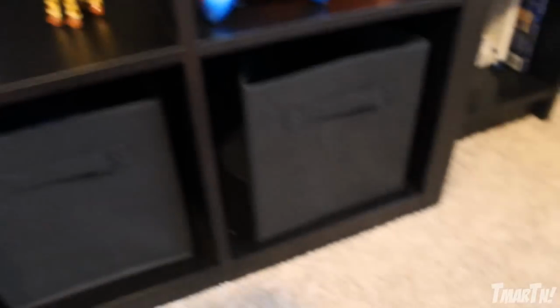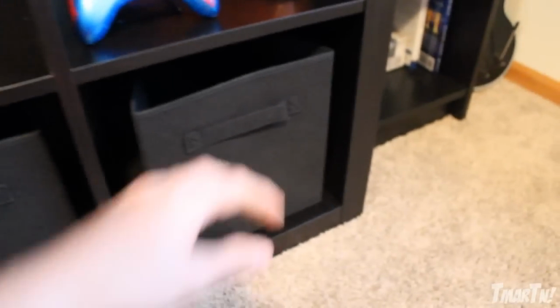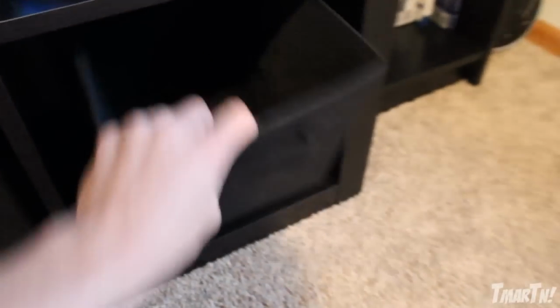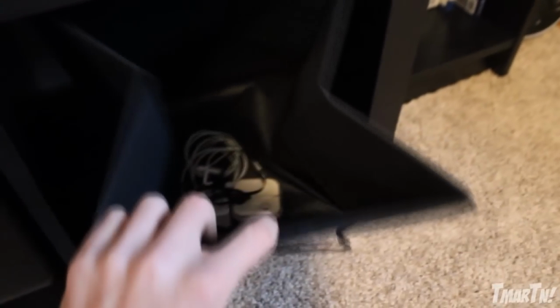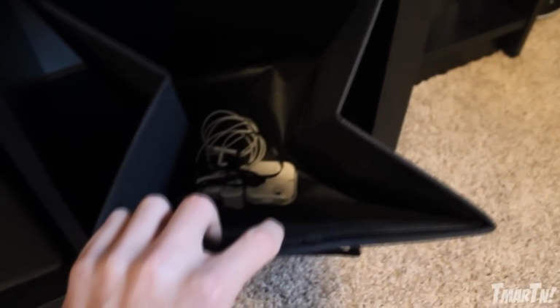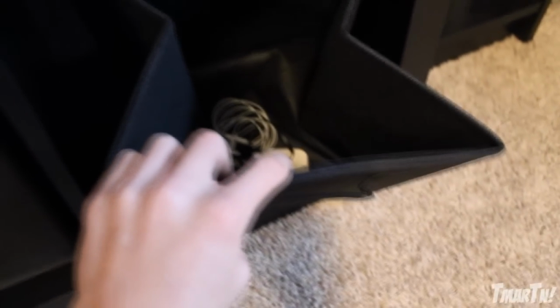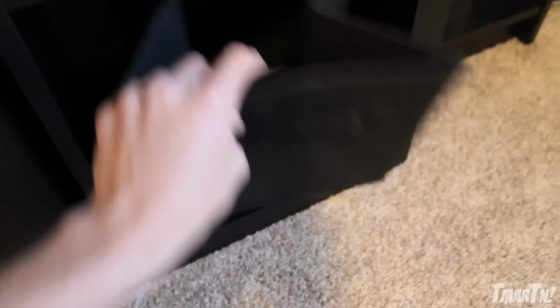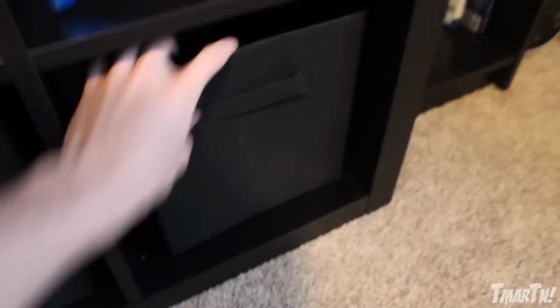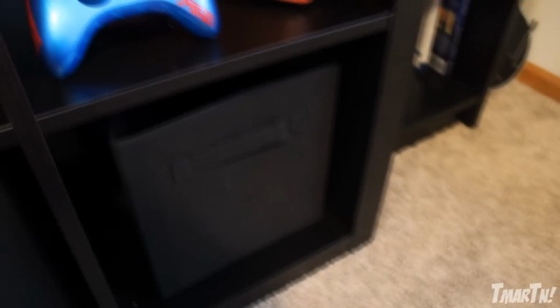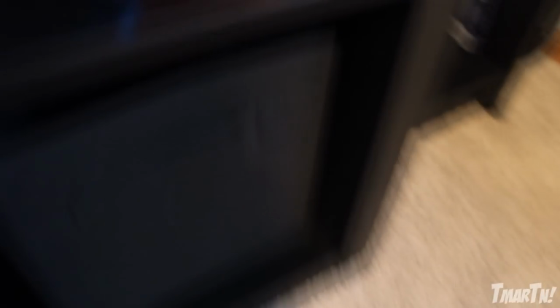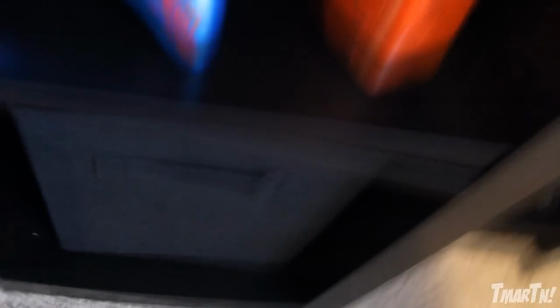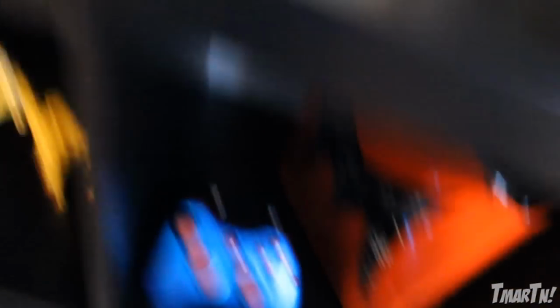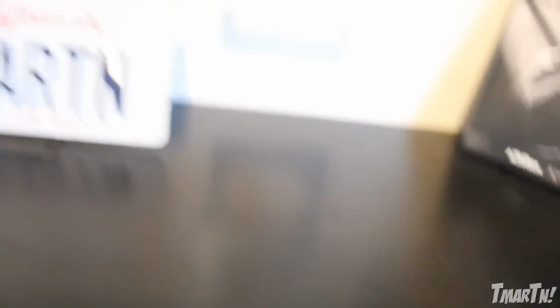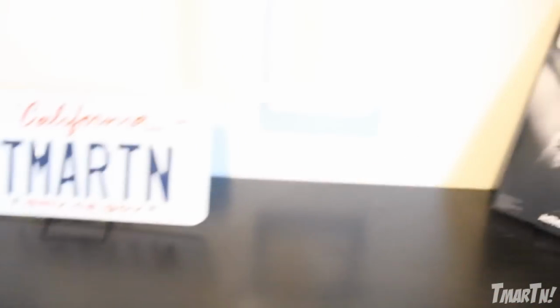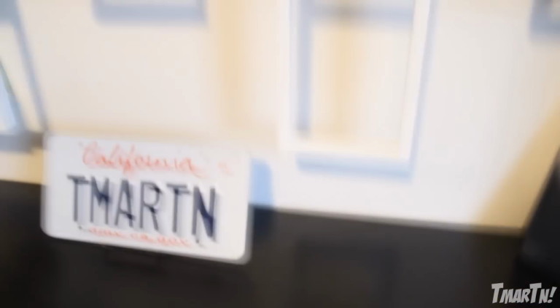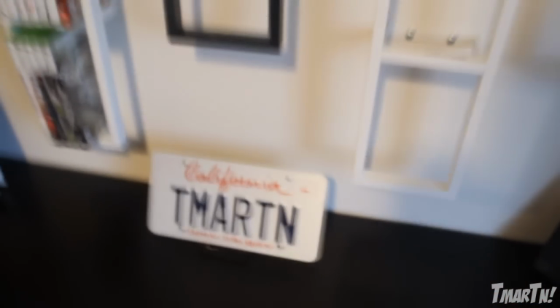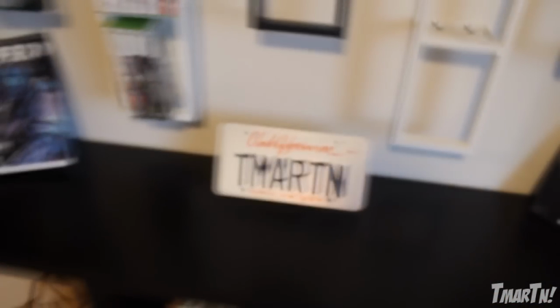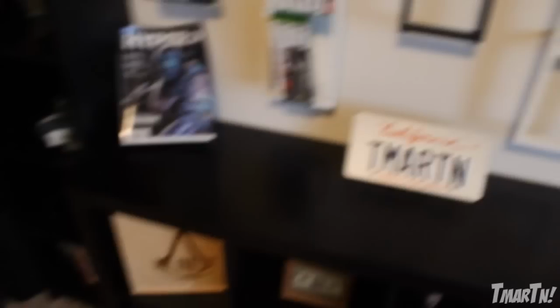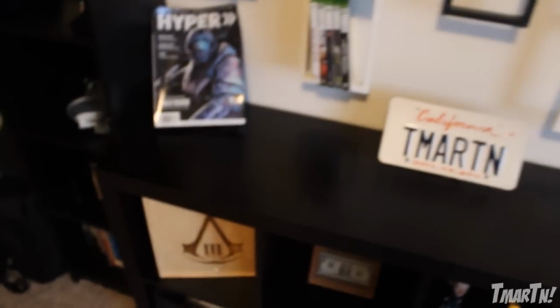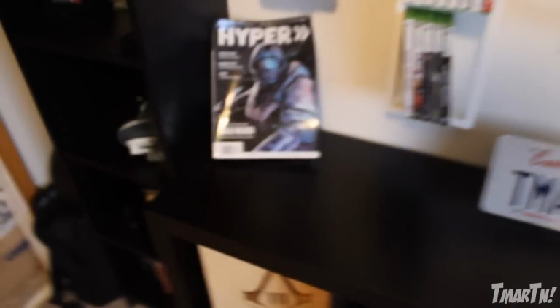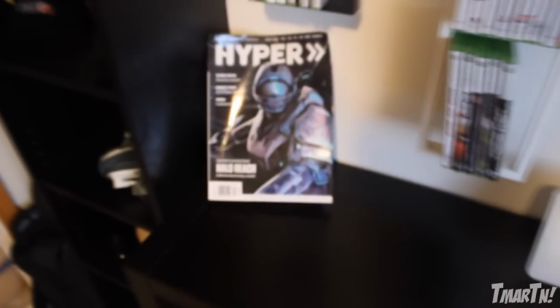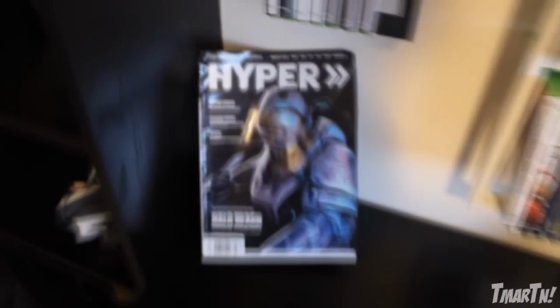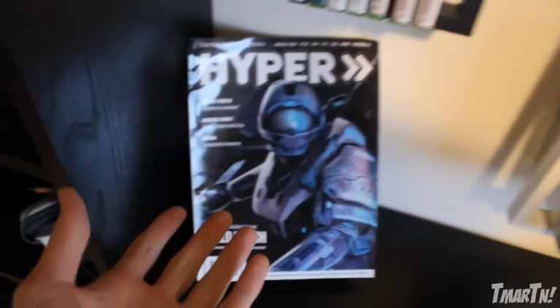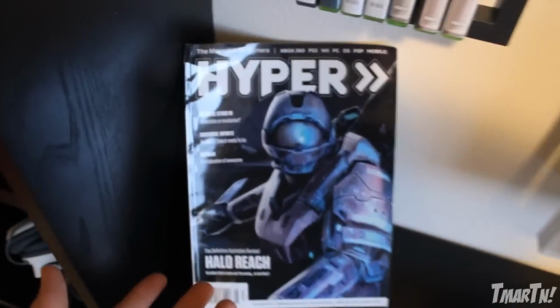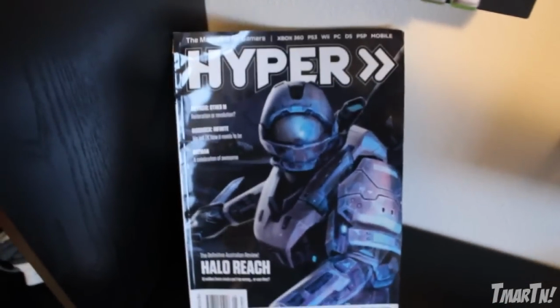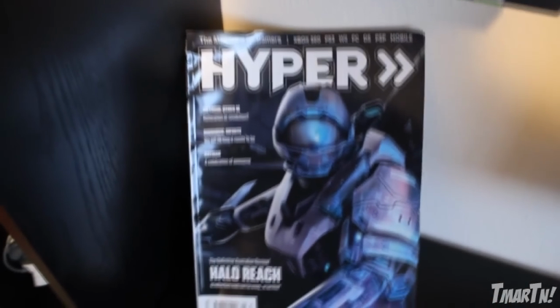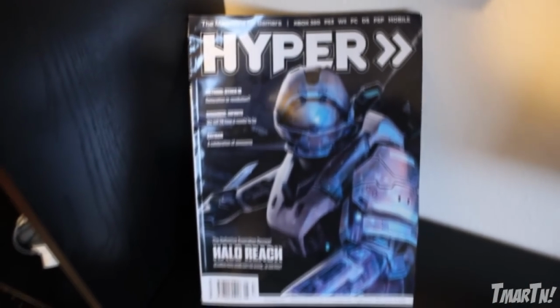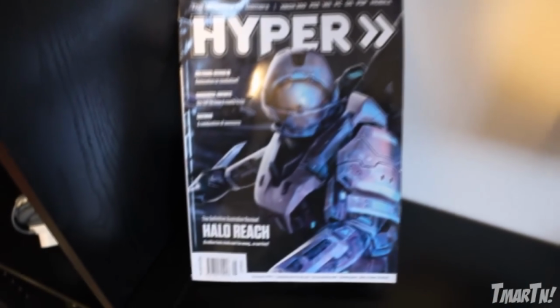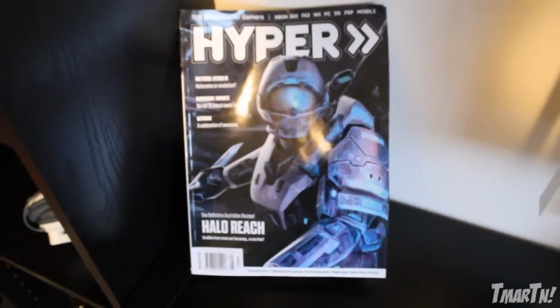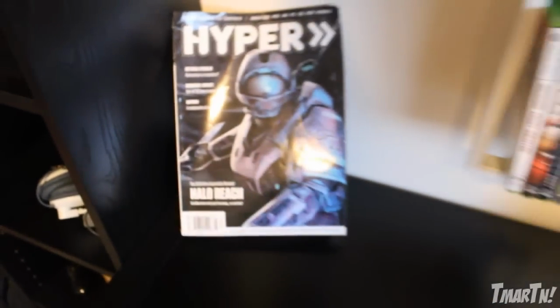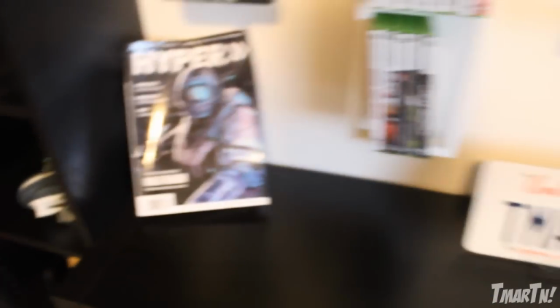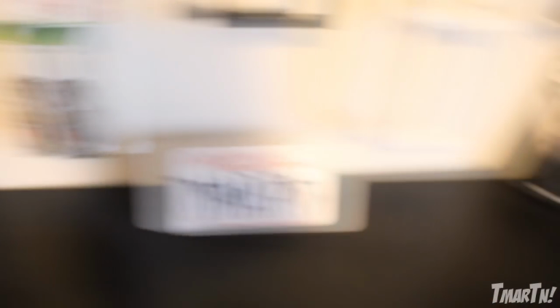Let me know what you guys think. And then finally, over here on the right, we have random earbuds and stuff. Up top here we've got a couple of things I'm really proud of: Hyper is an Australian gaming magazine that I was featured in one time, so I saved that.